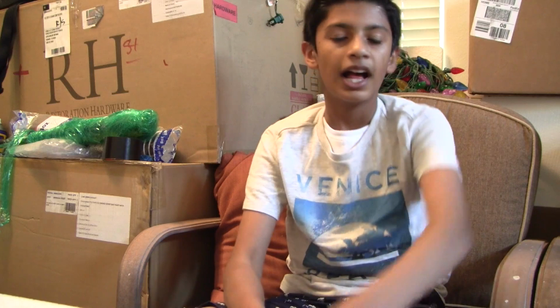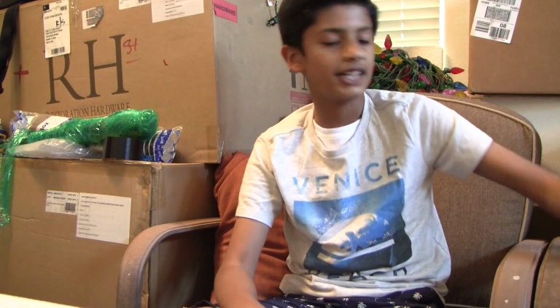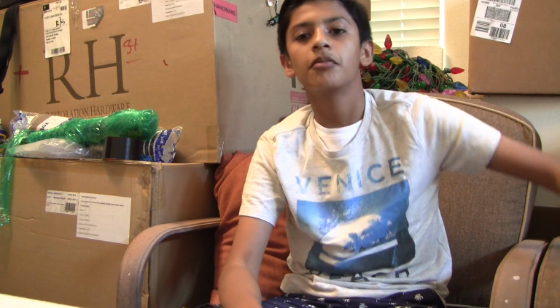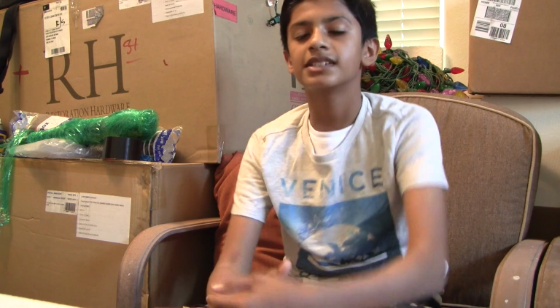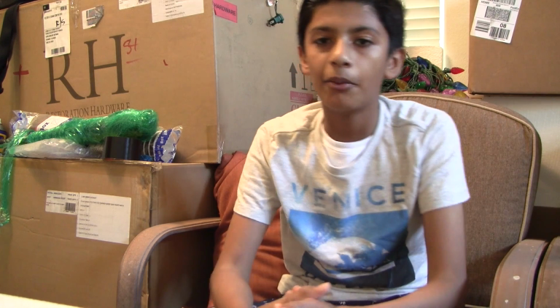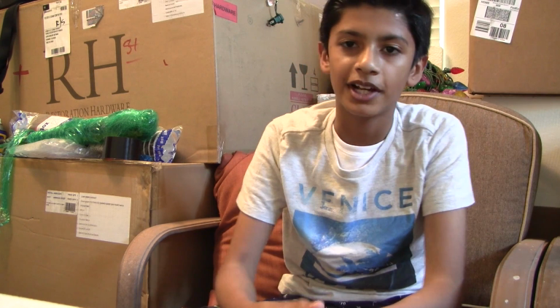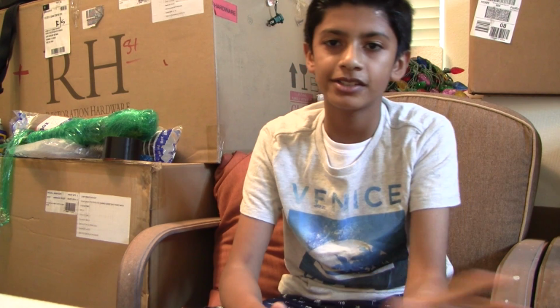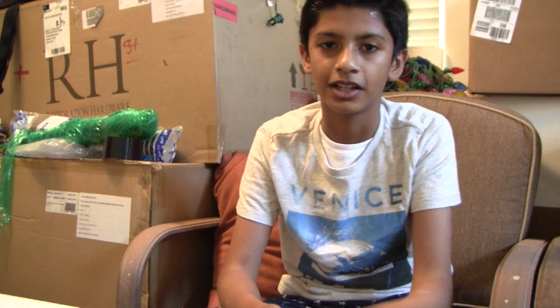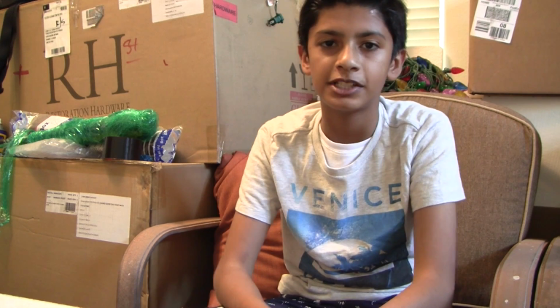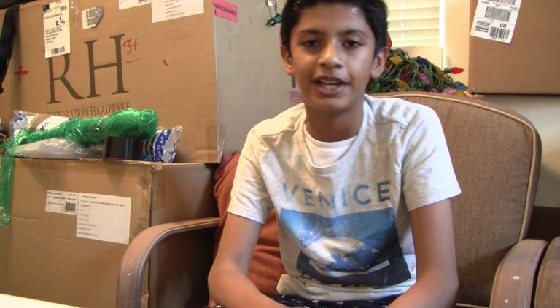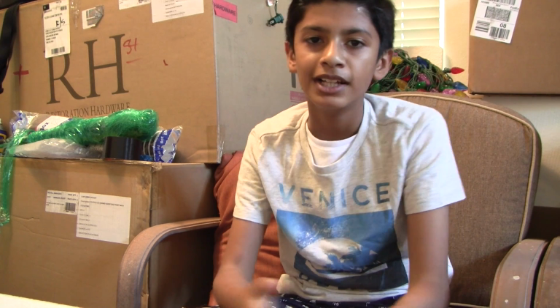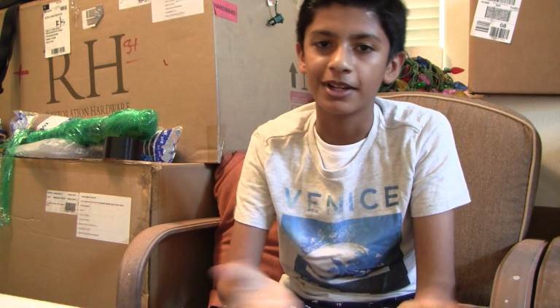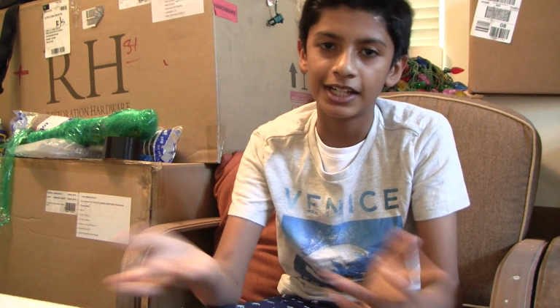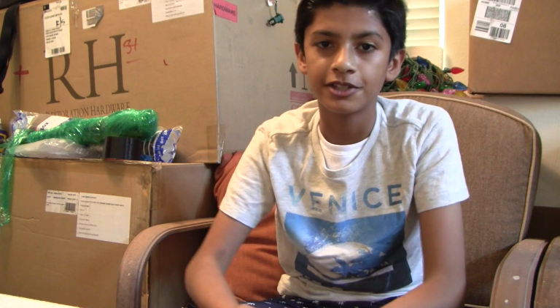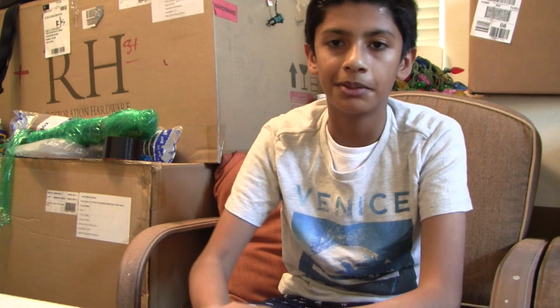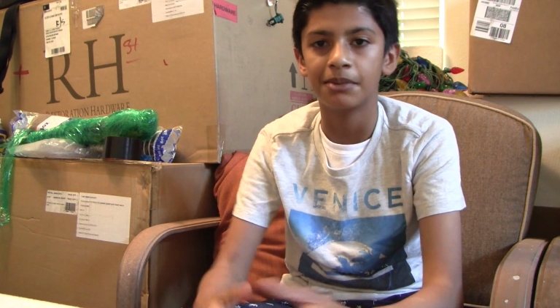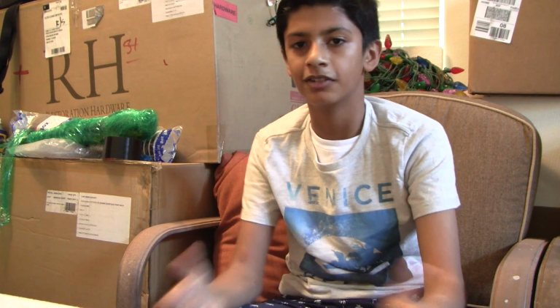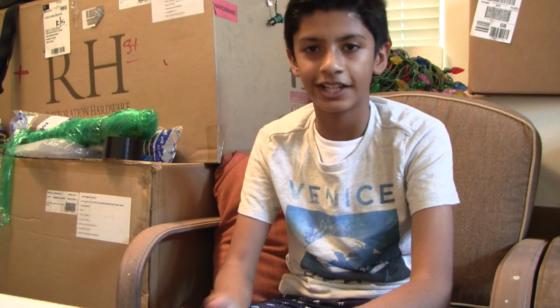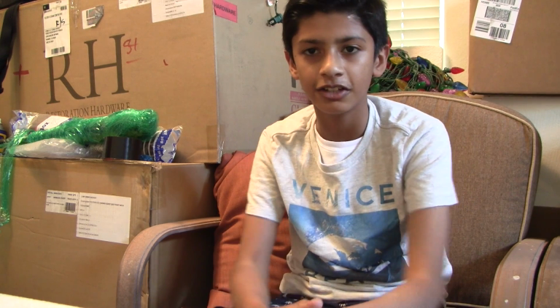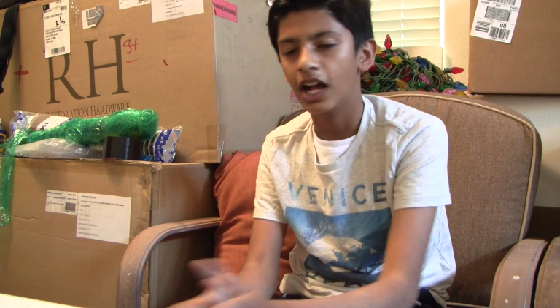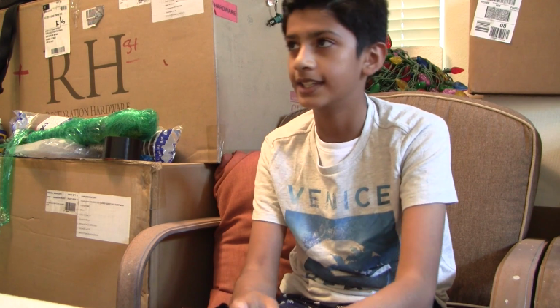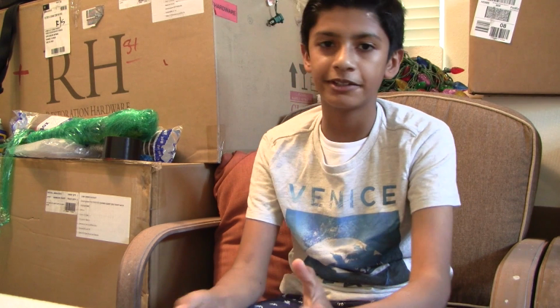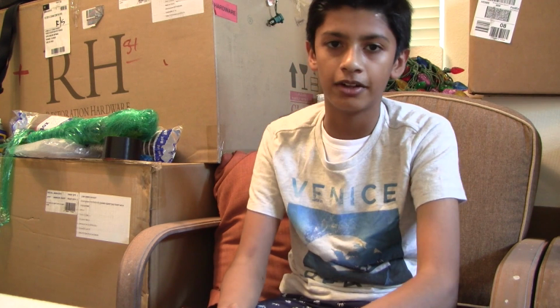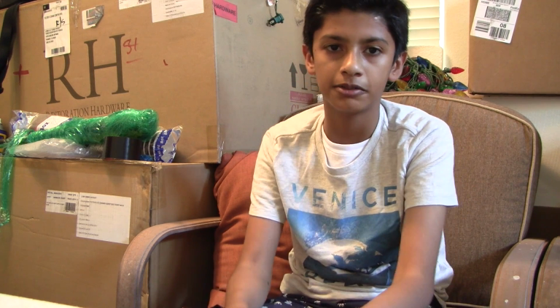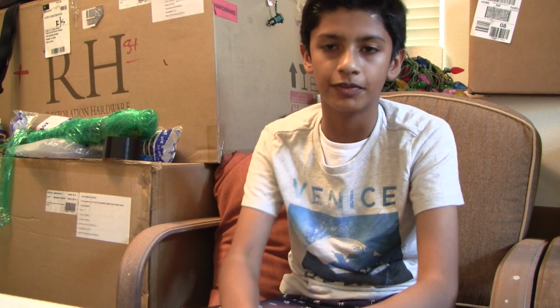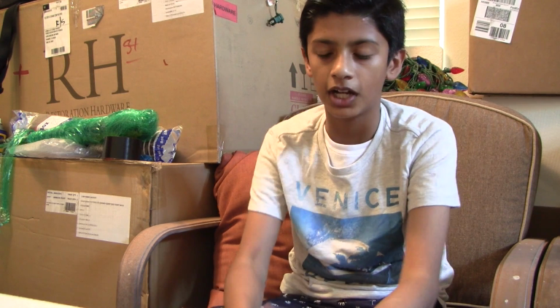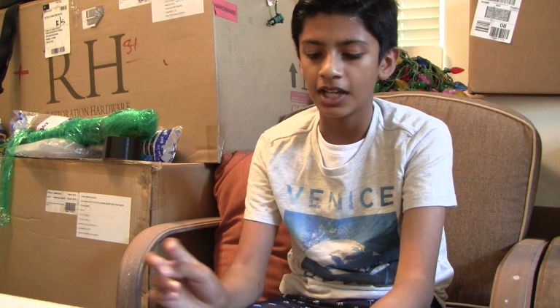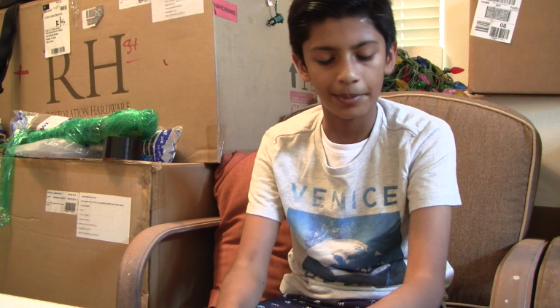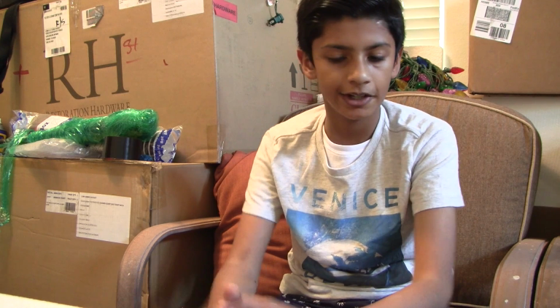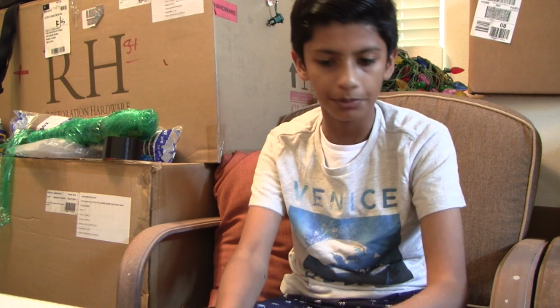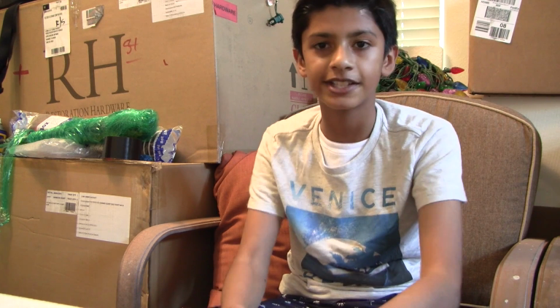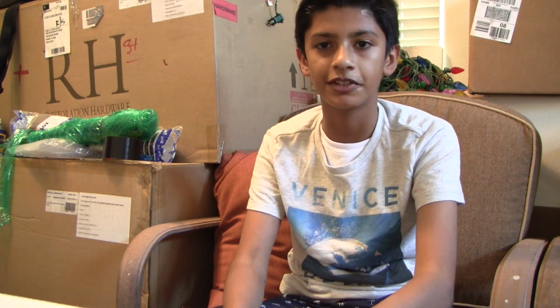Hi guys, so this is Atwell Productions. The clip I just played is my dog — I just wanted to show him because I'm going to start vlogging too. This is my new channel. I will be doing vlogs, gaming videos, unboxing, and reviews.